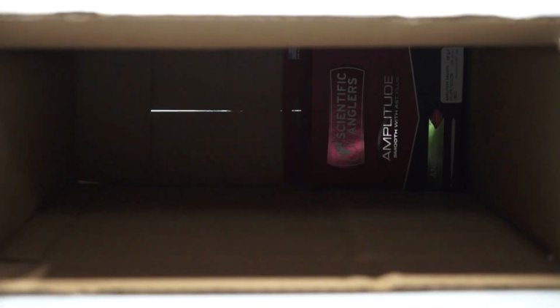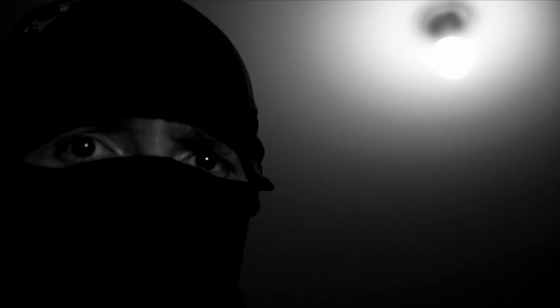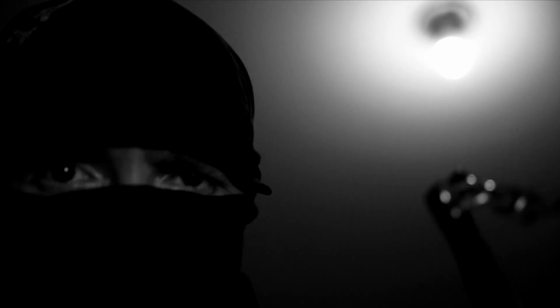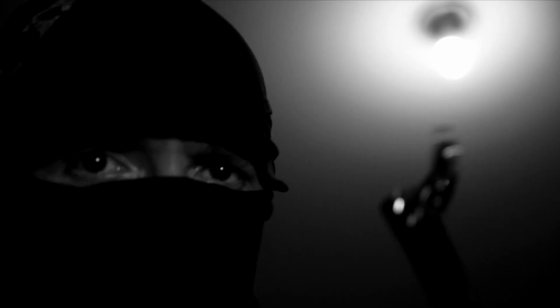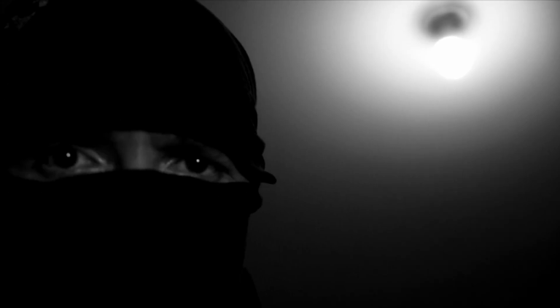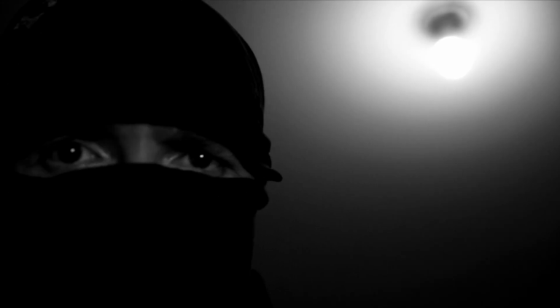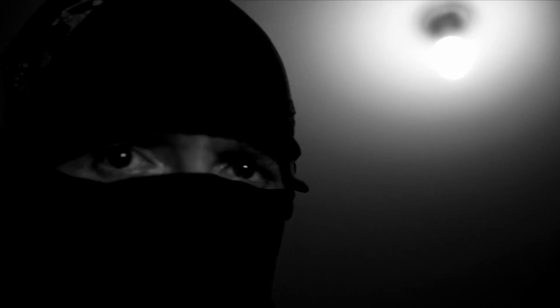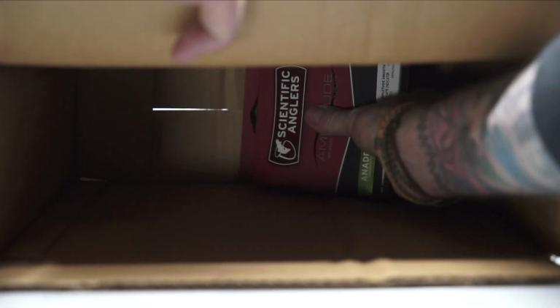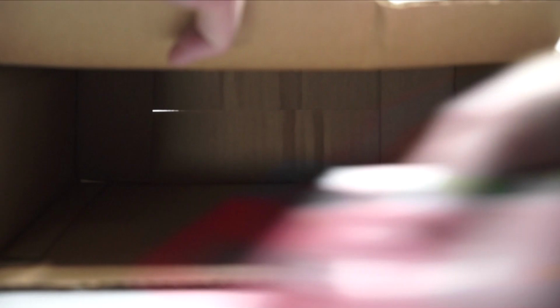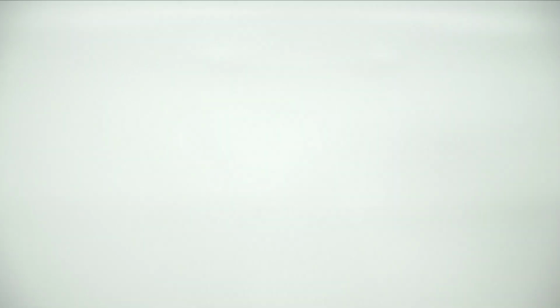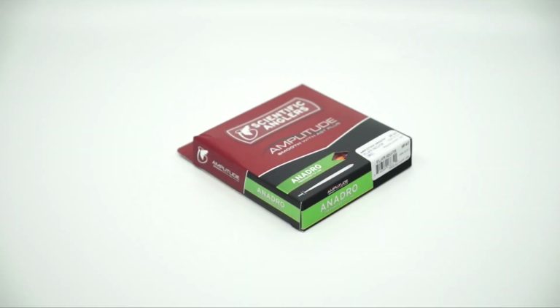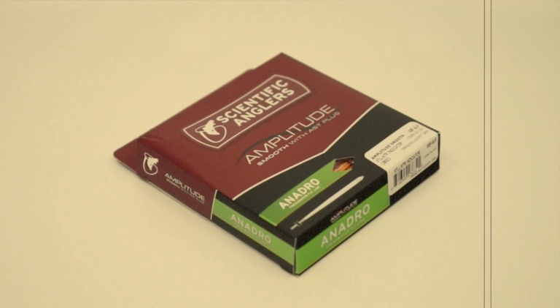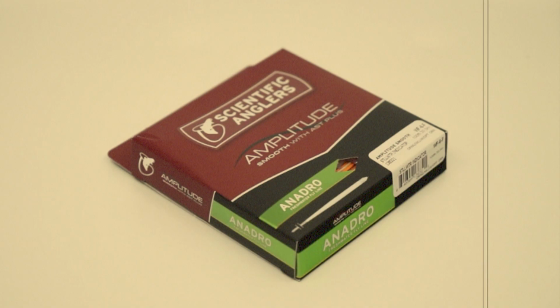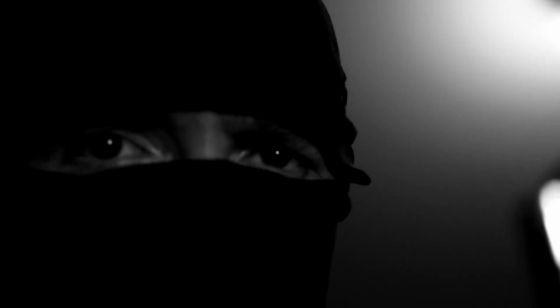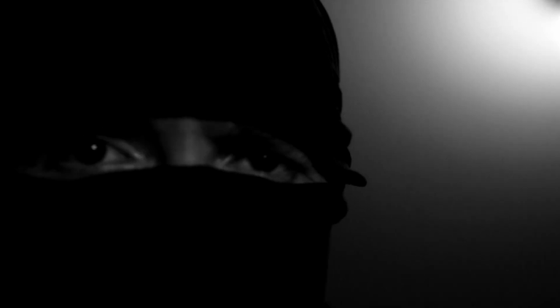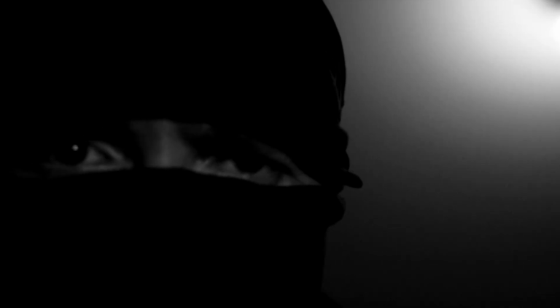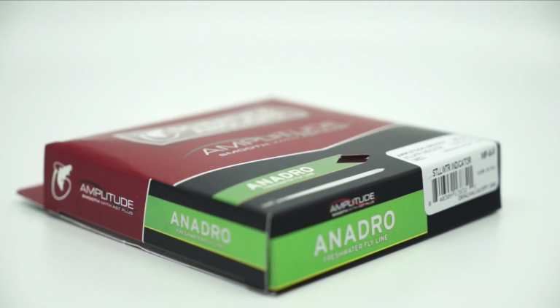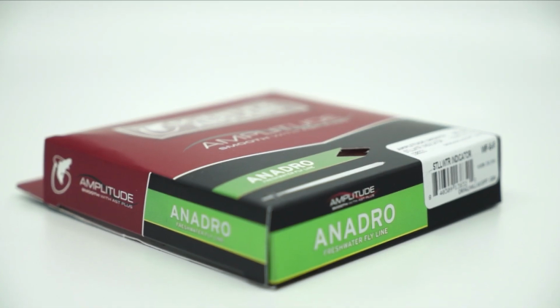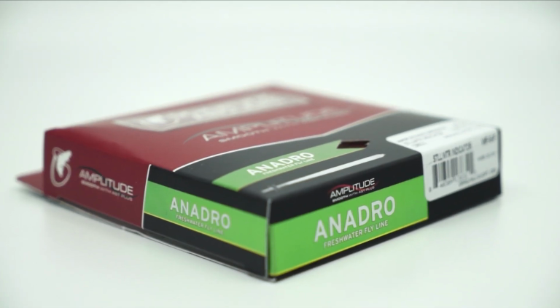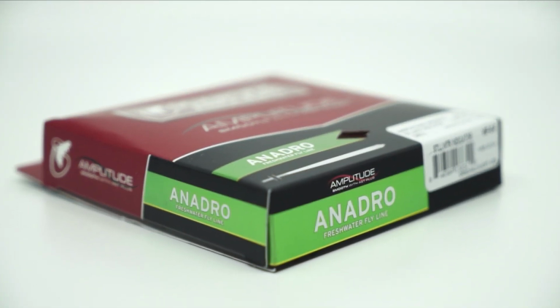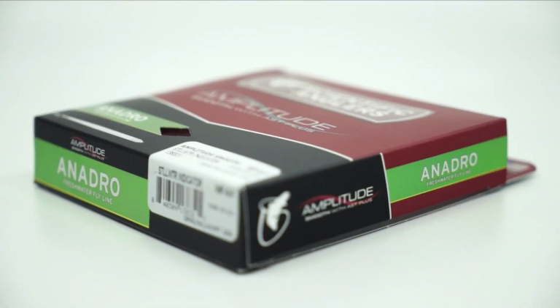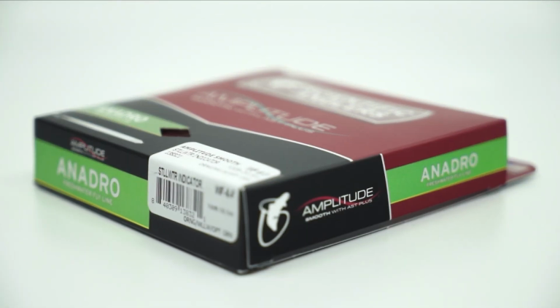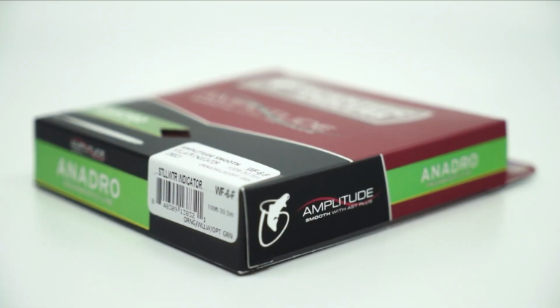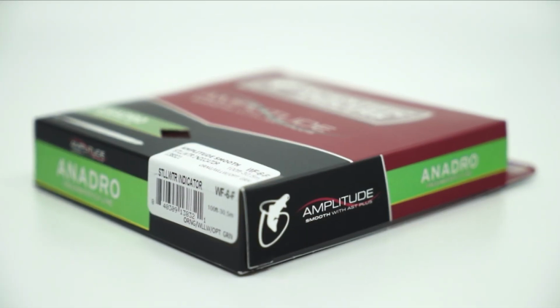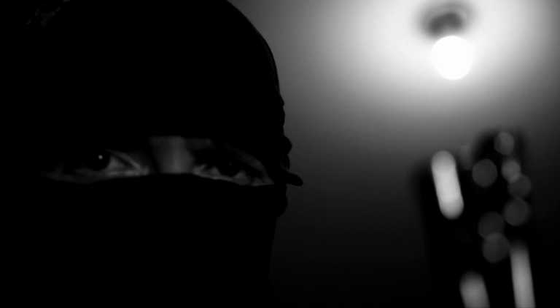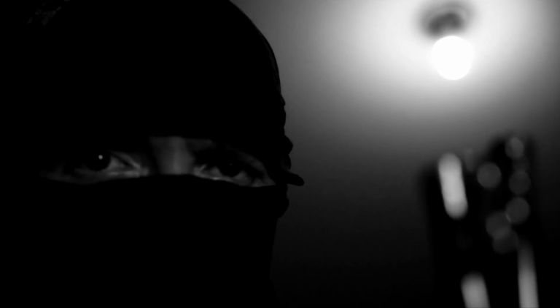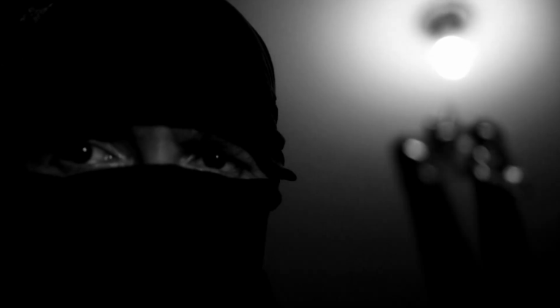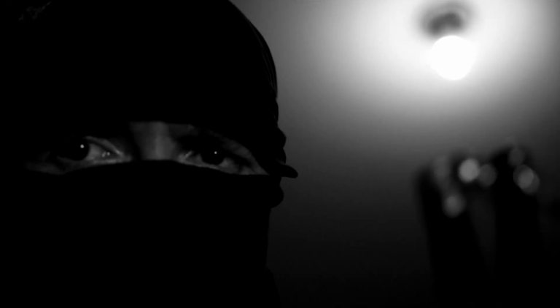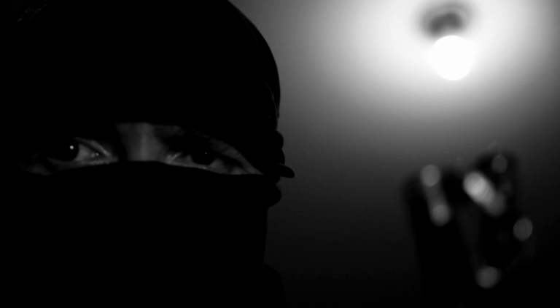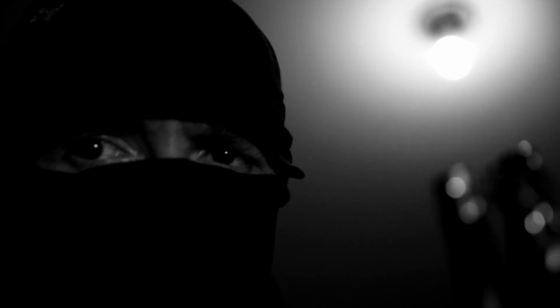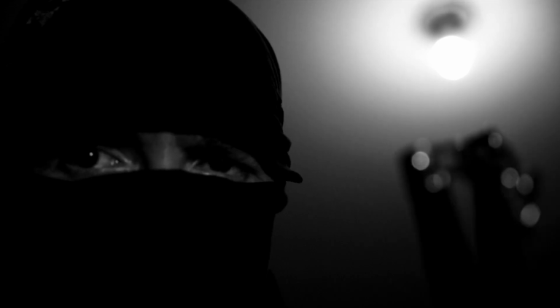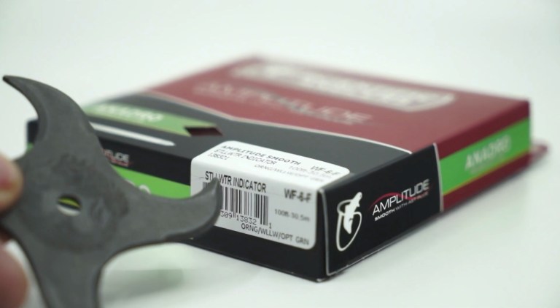Huh? It's black yet maroon and shiny. What is this? Amplitude Smooth Weight Forward Six Weight Floating Still Water Indicator Line.